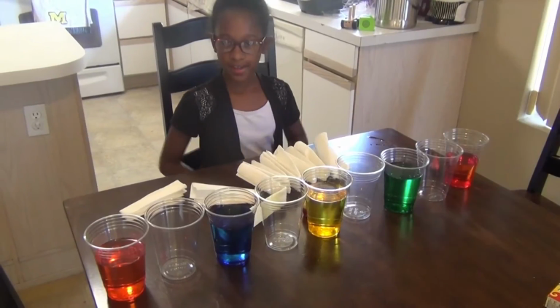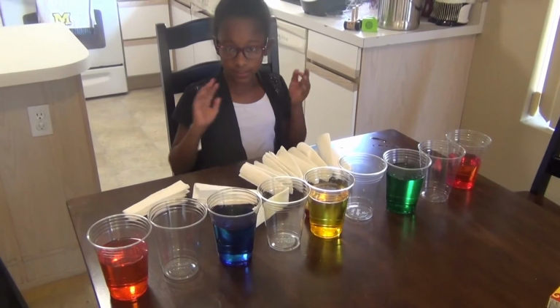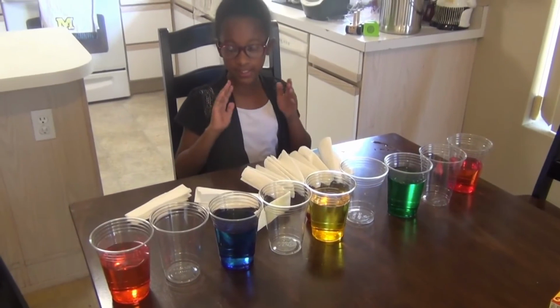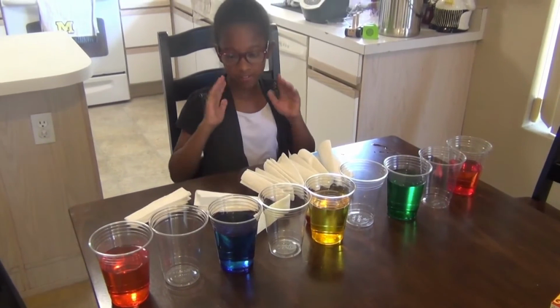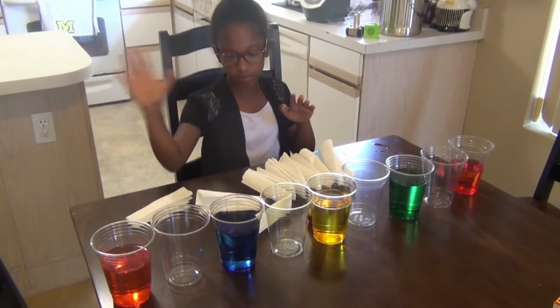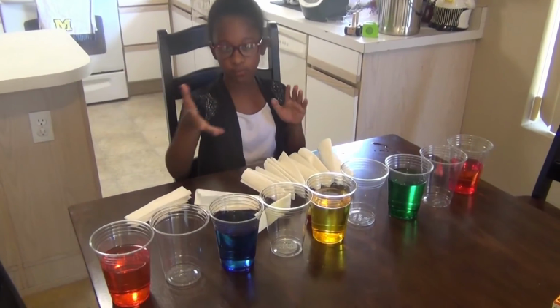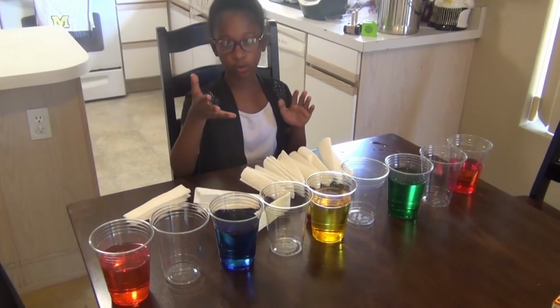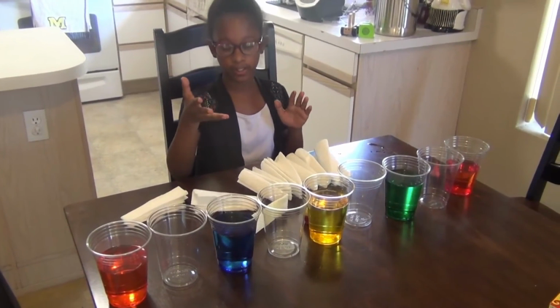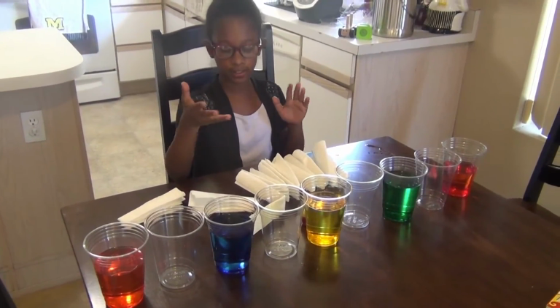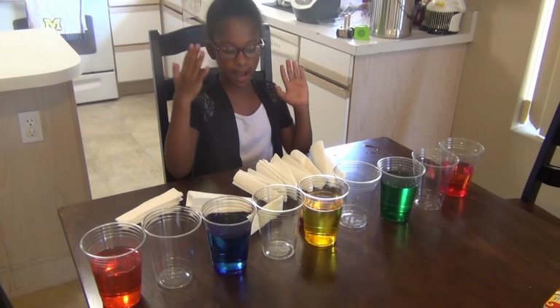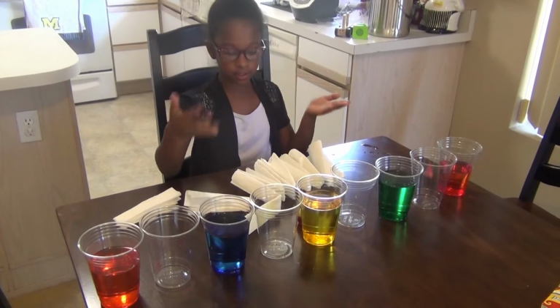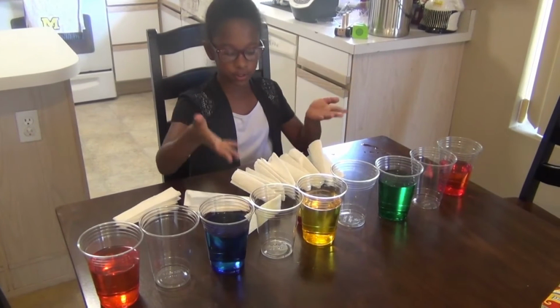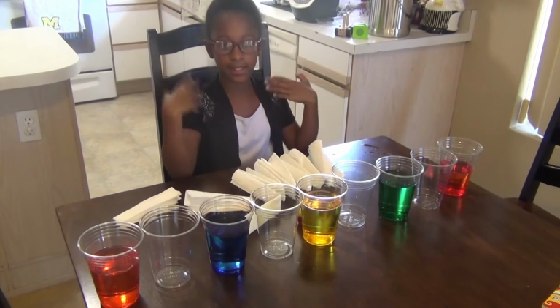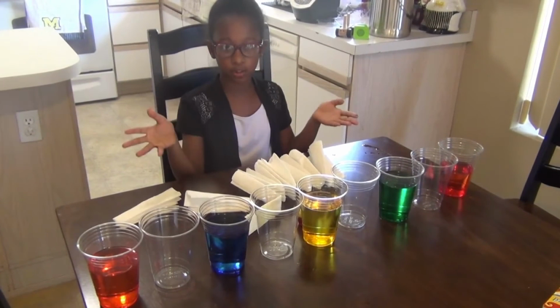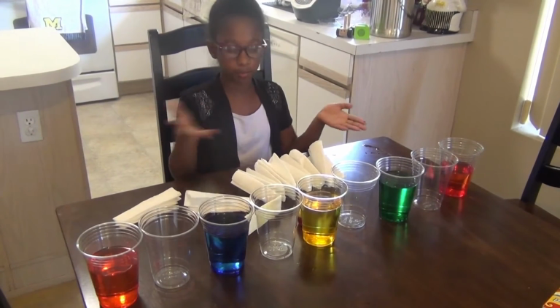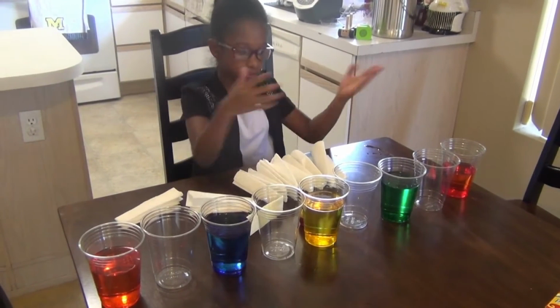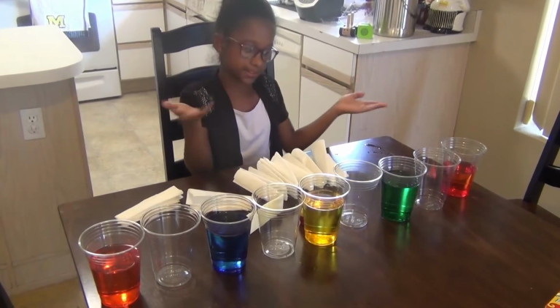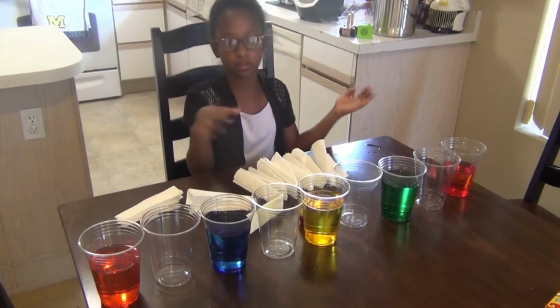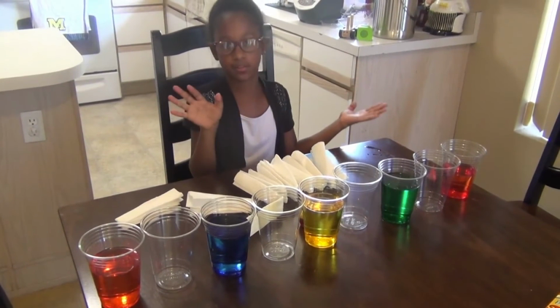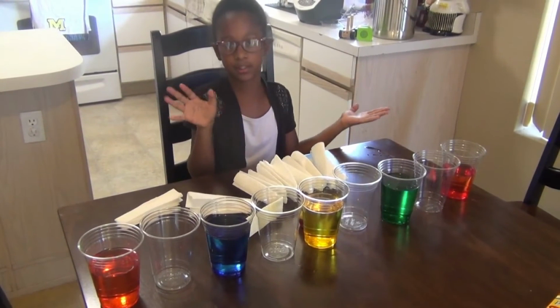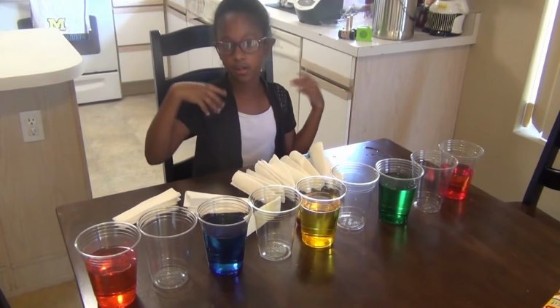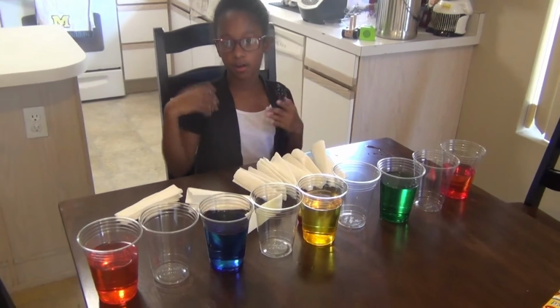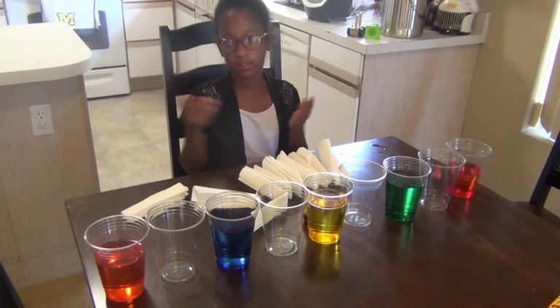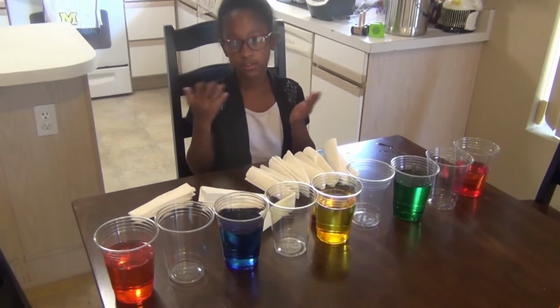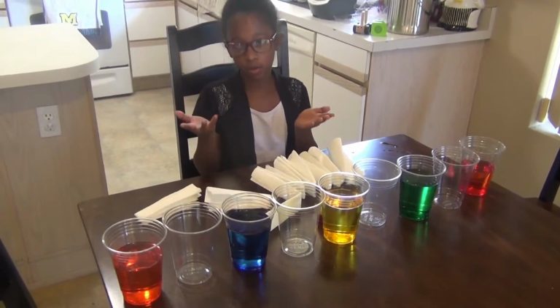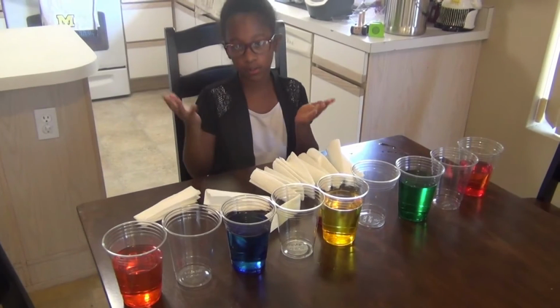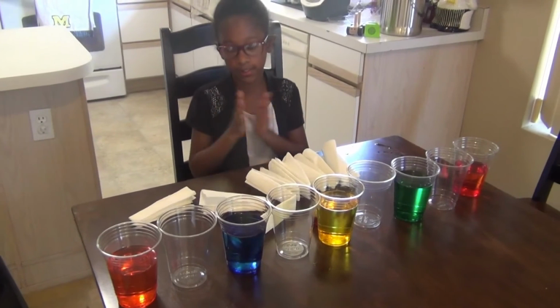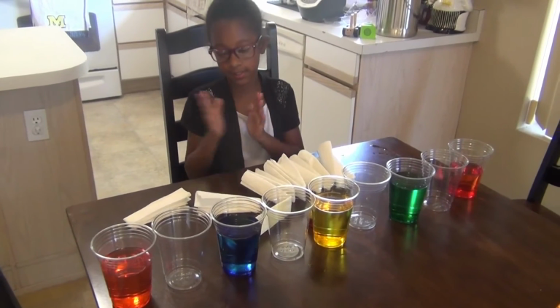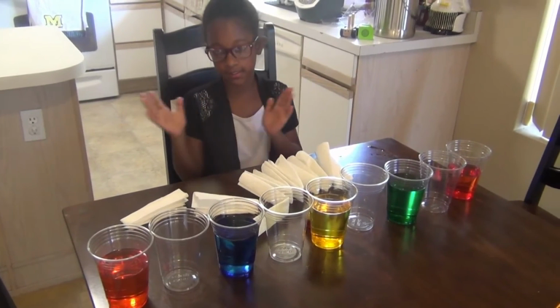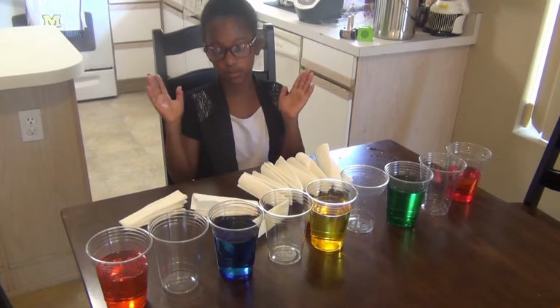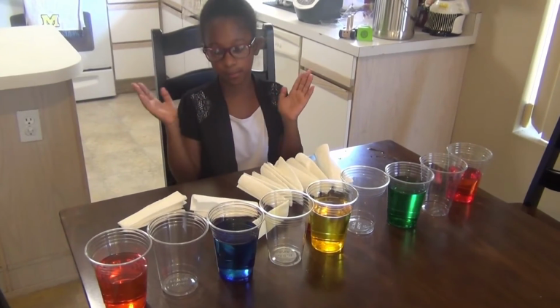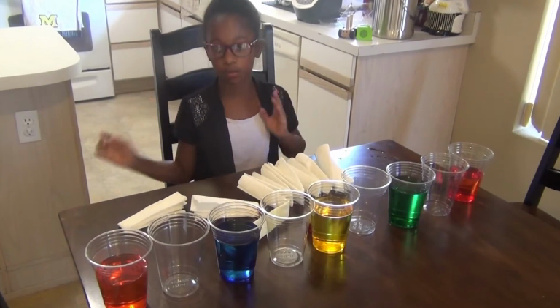As you can see, I've already put the food coloring in and you can use any color you want, but I use these because that's always a good combination. Alright, so let's get to the paper towels.